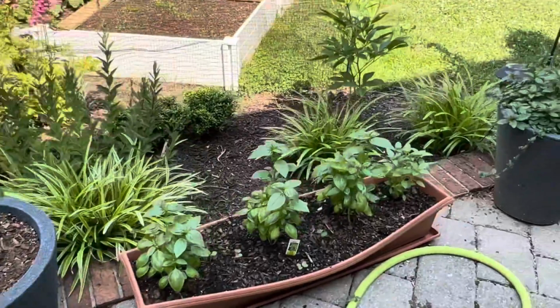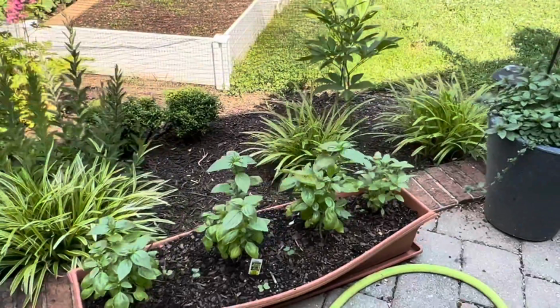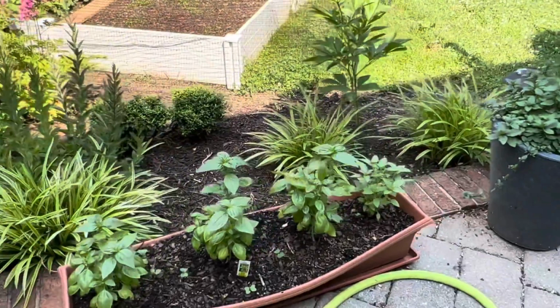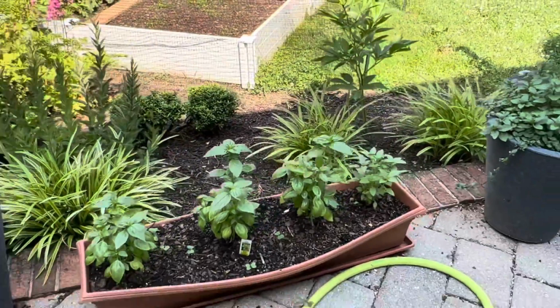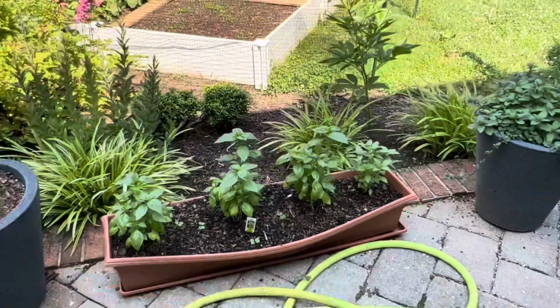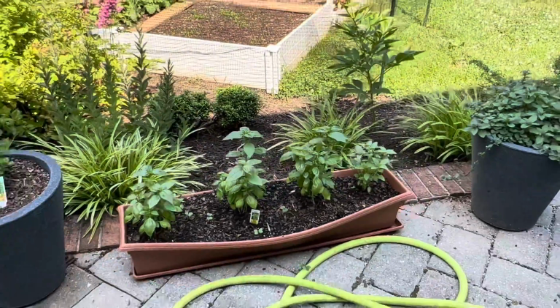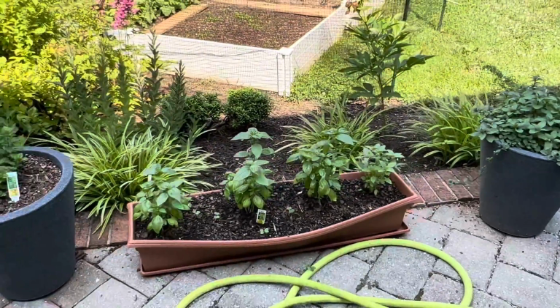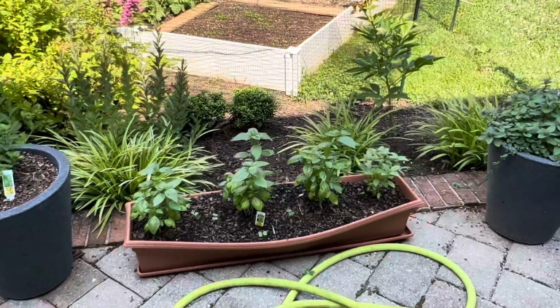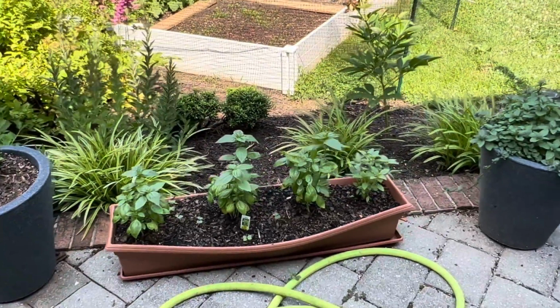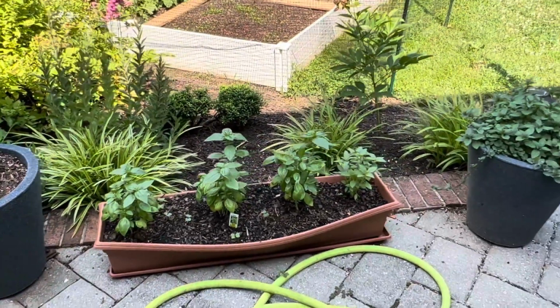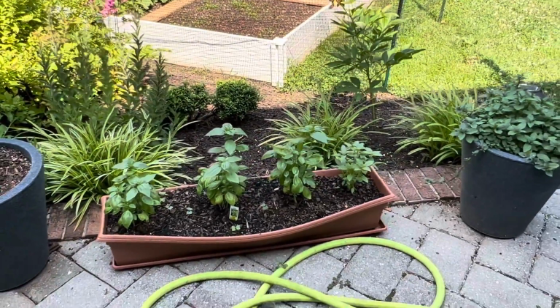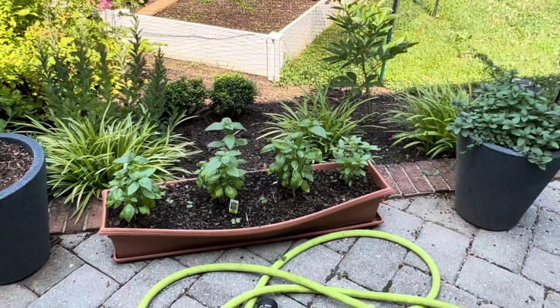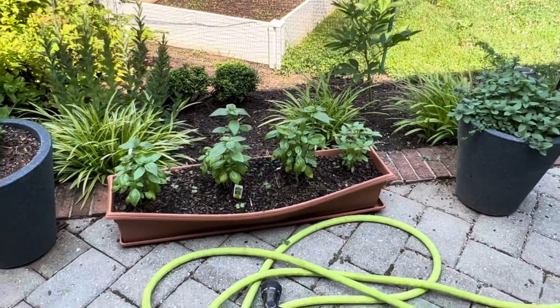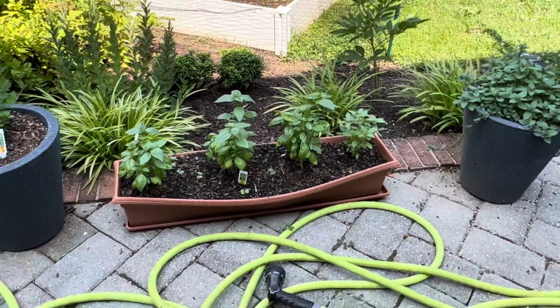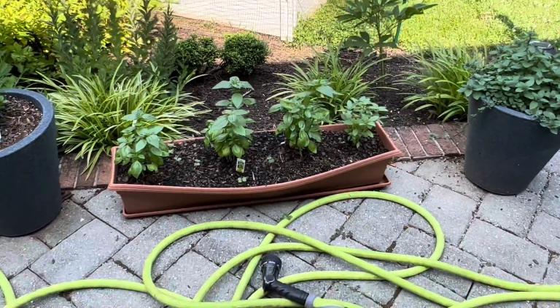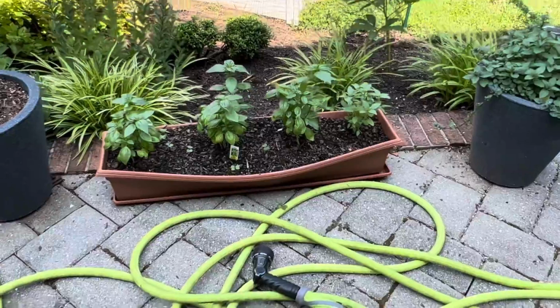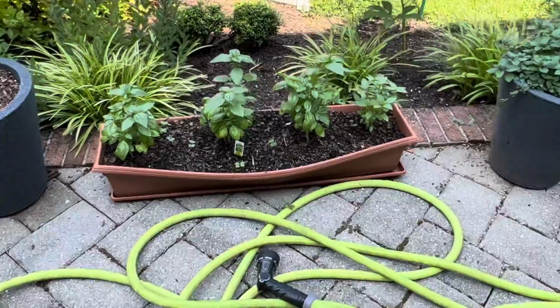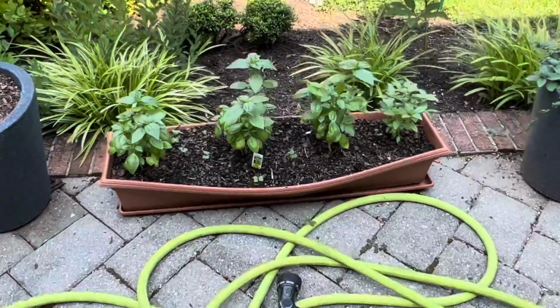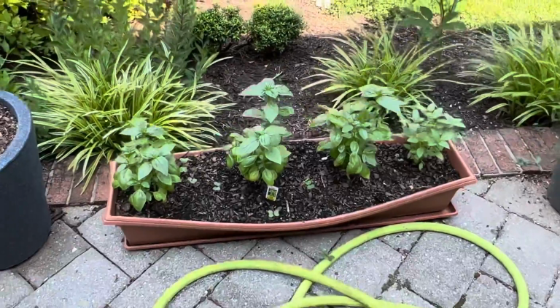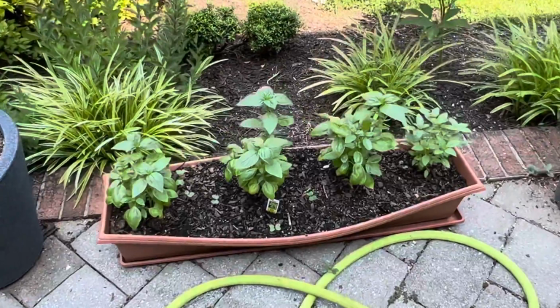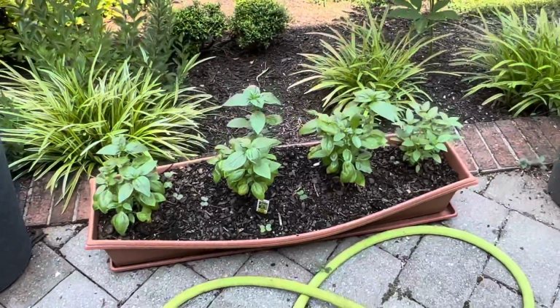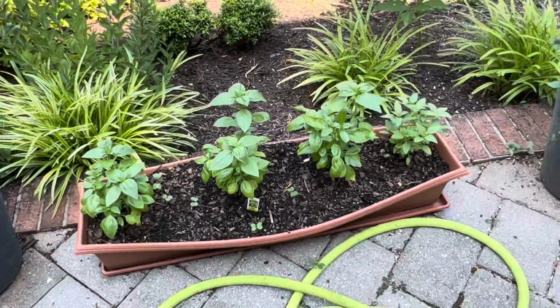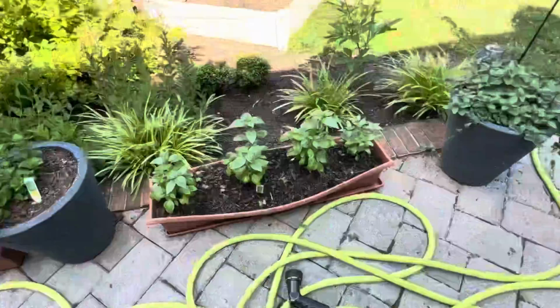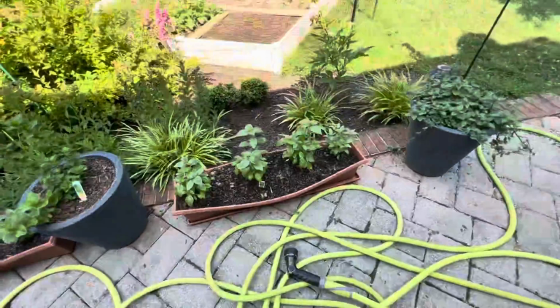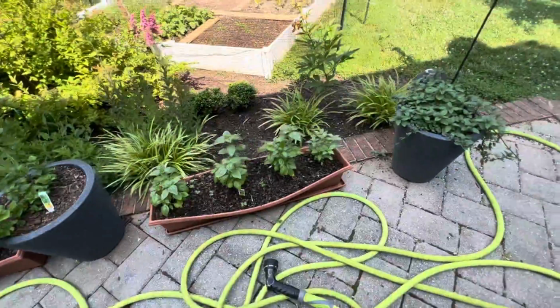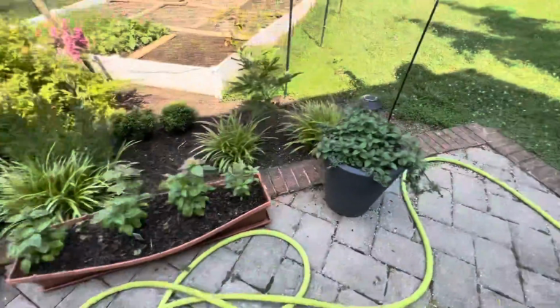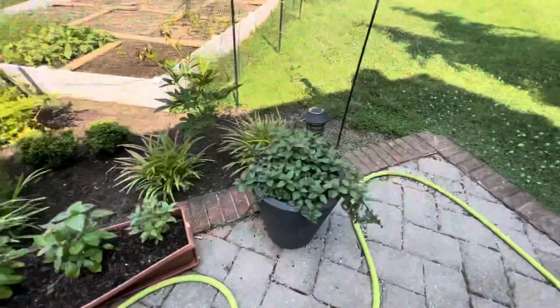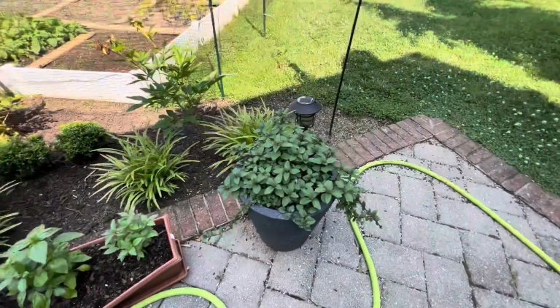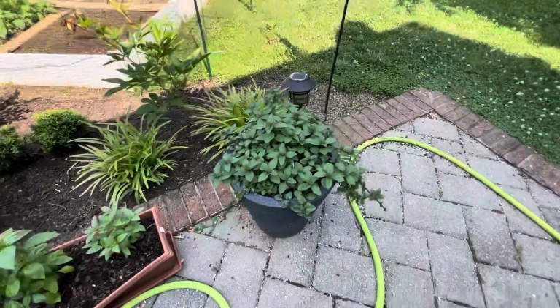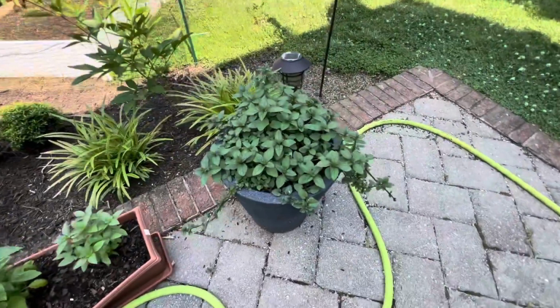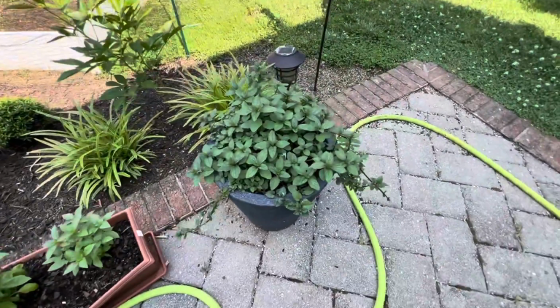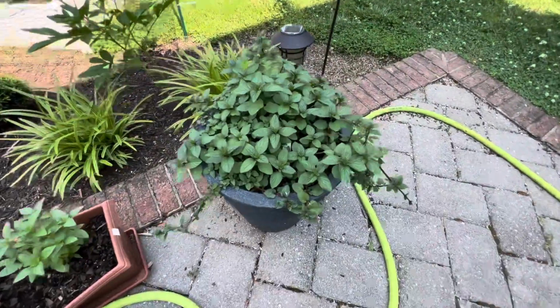Here's the basil — it's really overgrown but I'm going to leave it till it grows bigger. Peppermint — look at it.